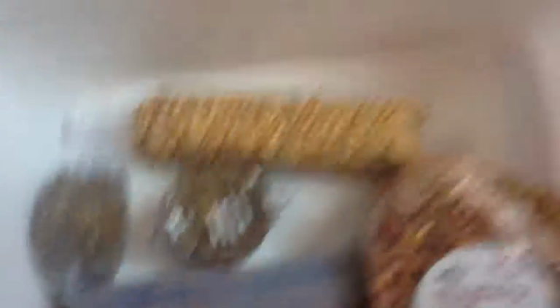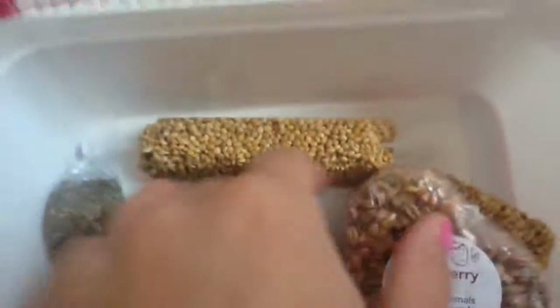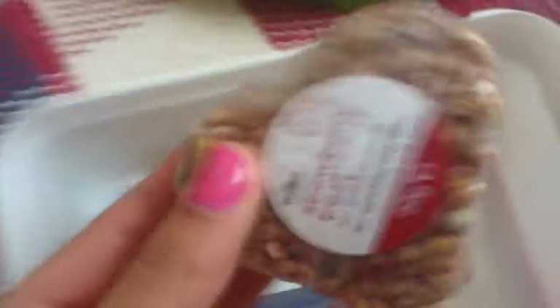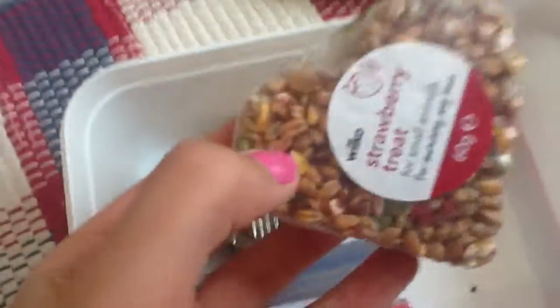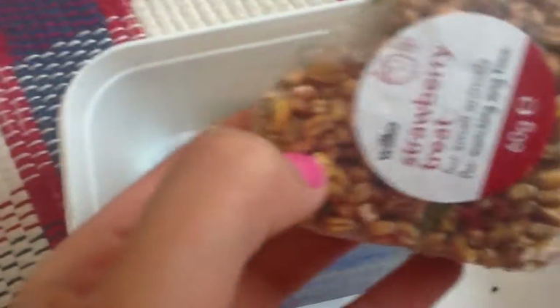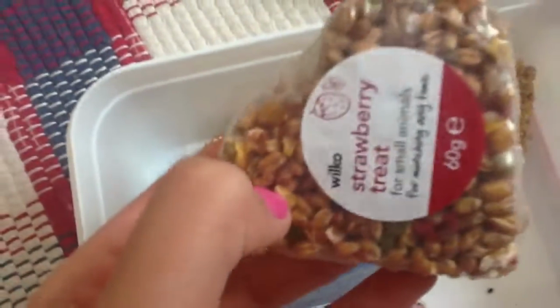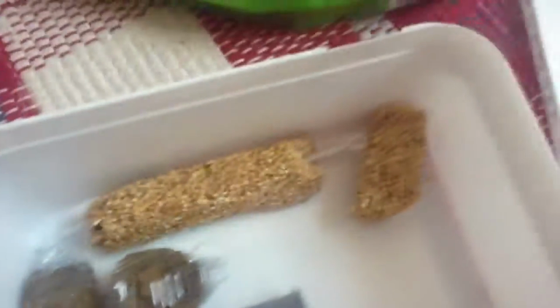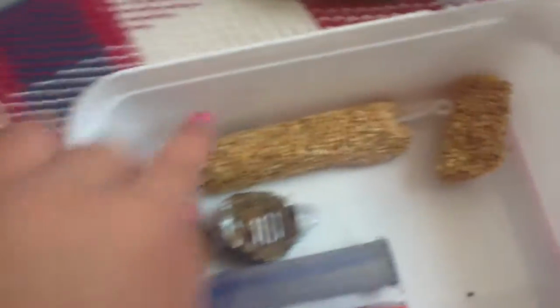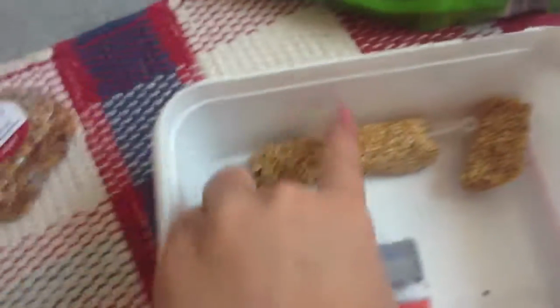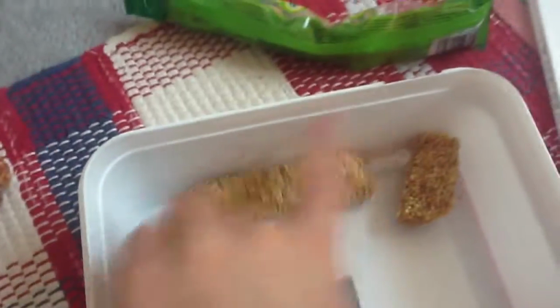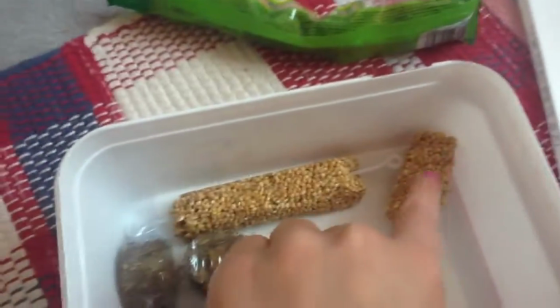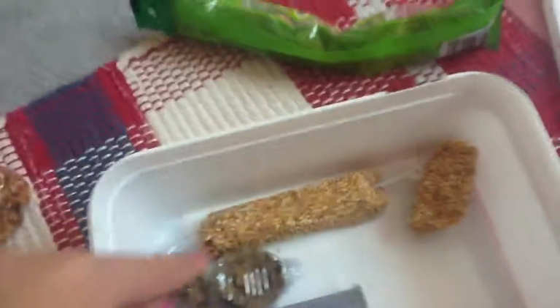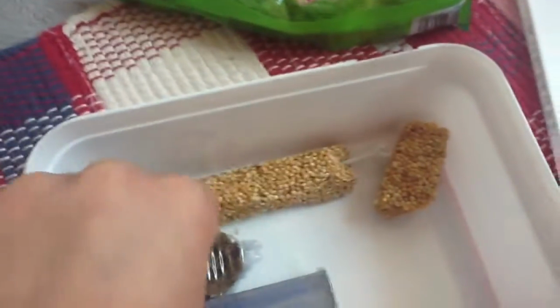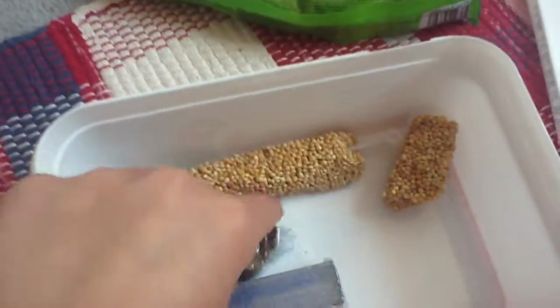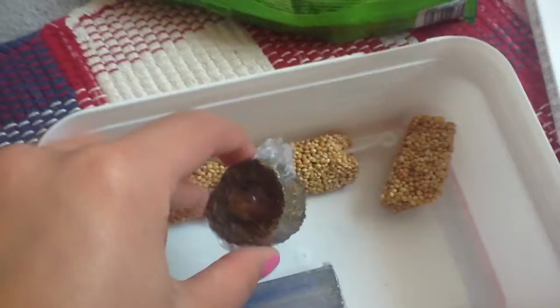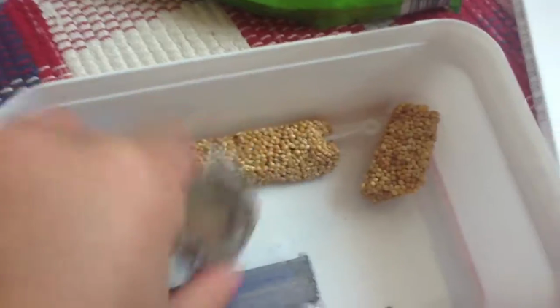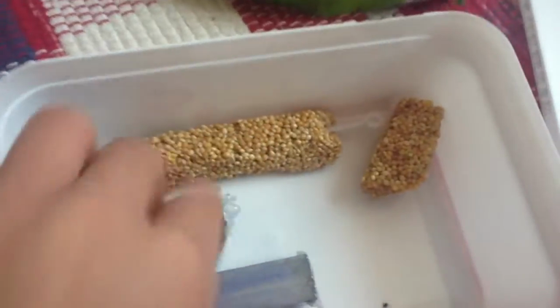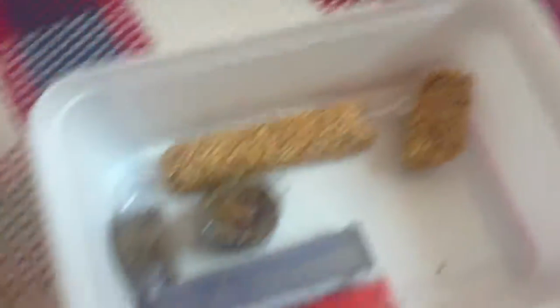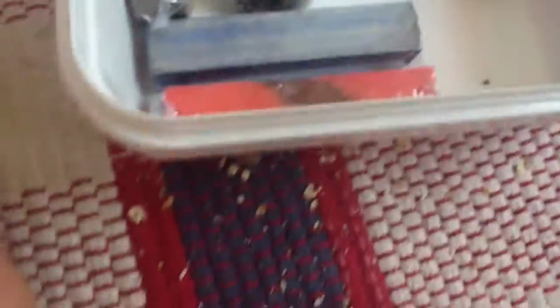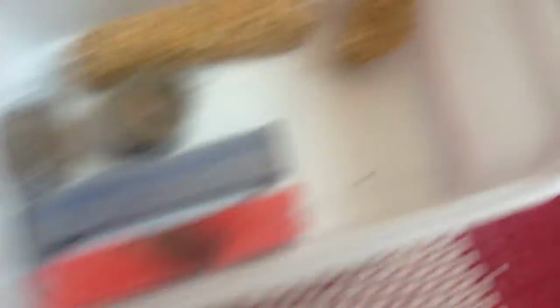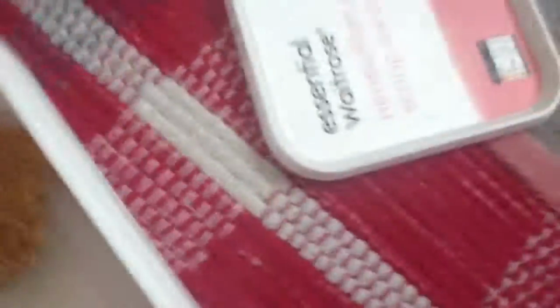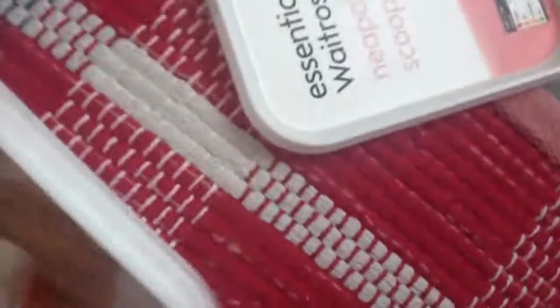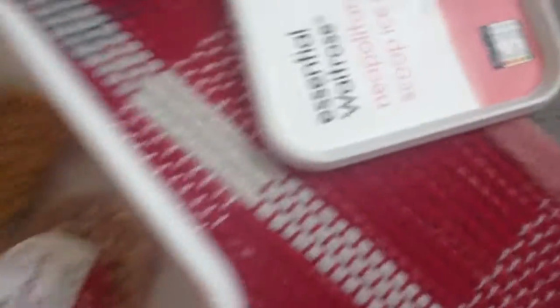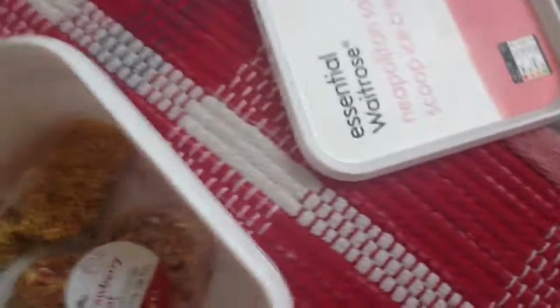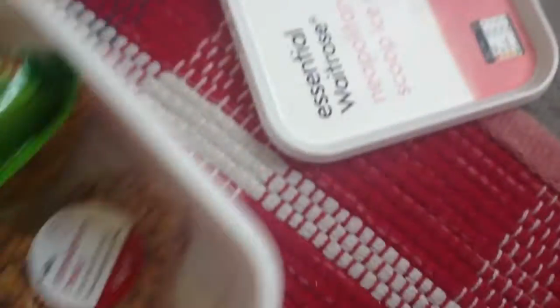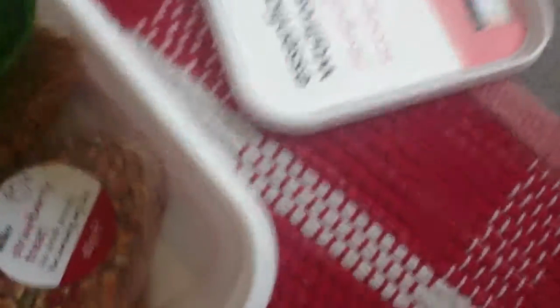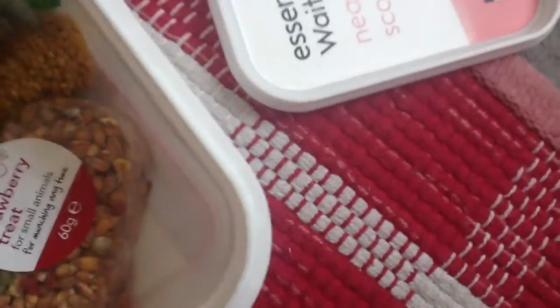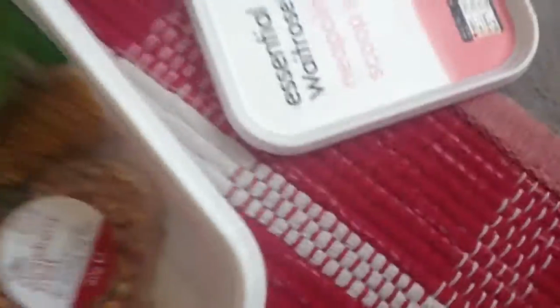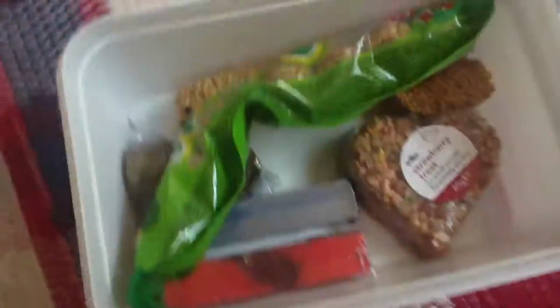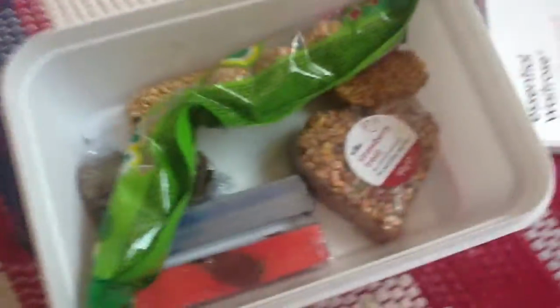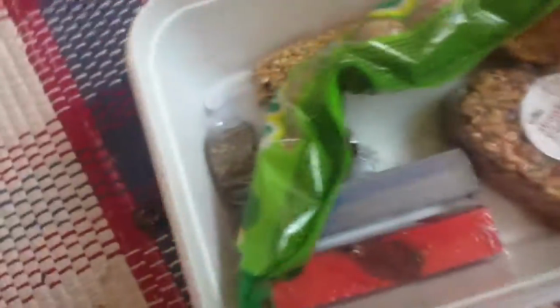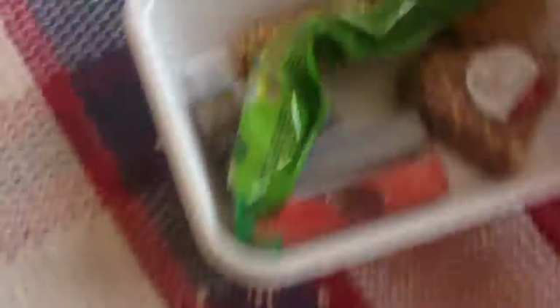So then we have a strawberry treat, a budgie sea bar, and then a quite of a budgie sea bar. And then we have some herb in hand and some chicken chew.